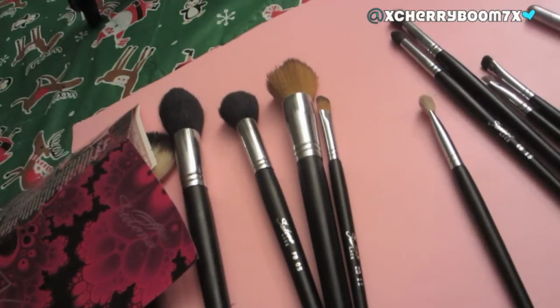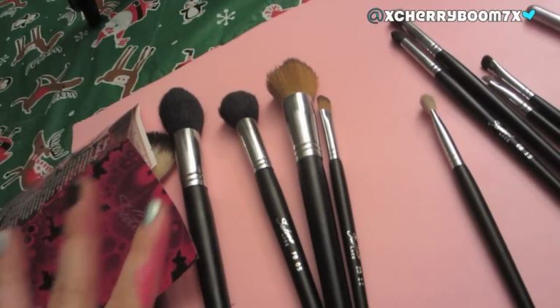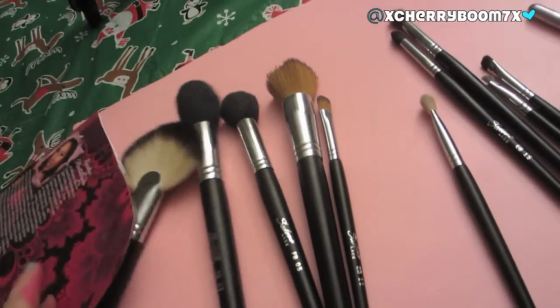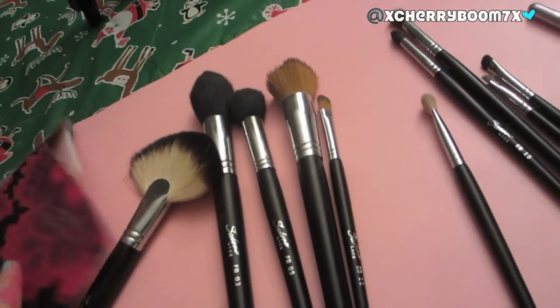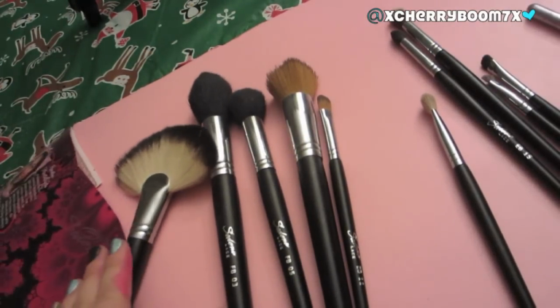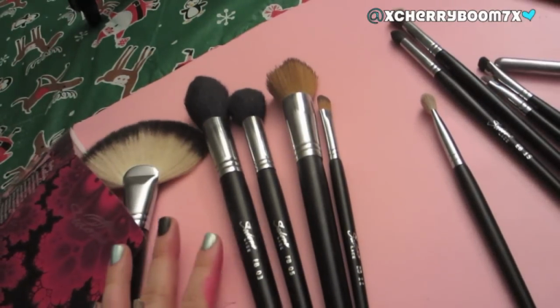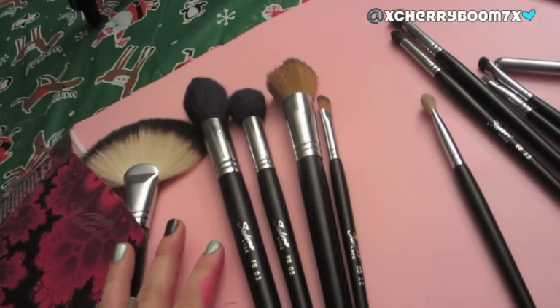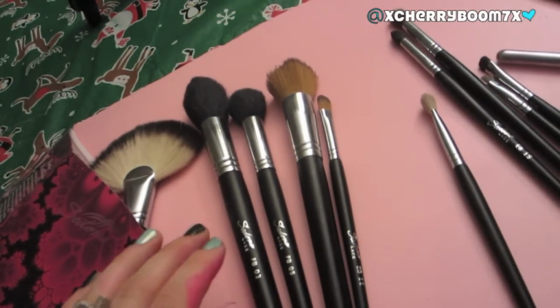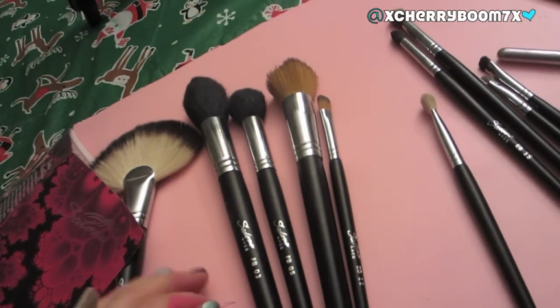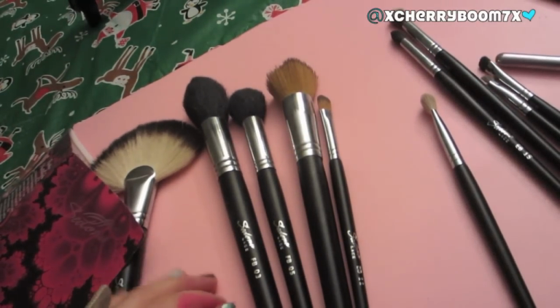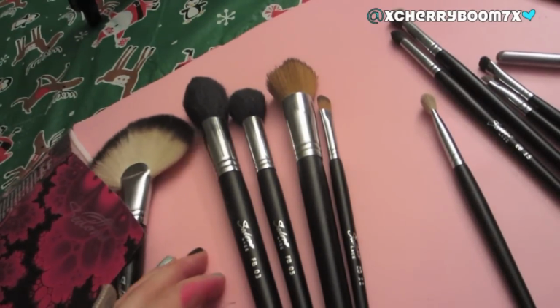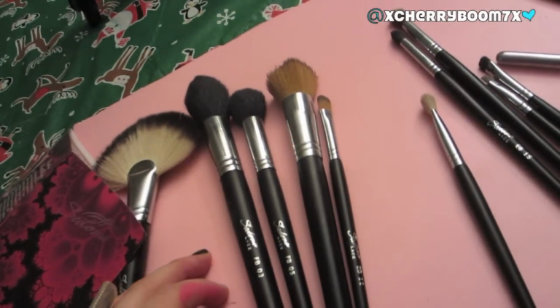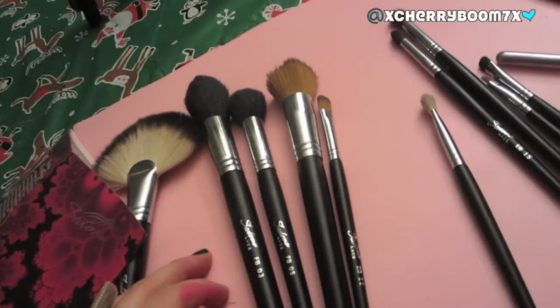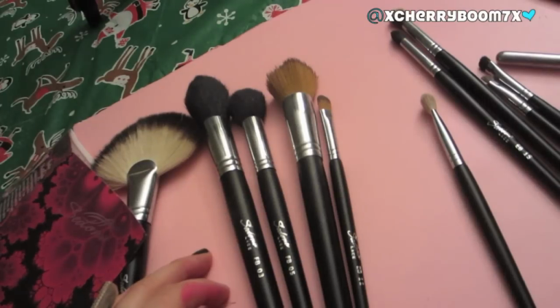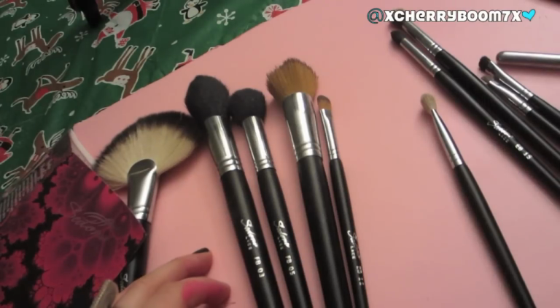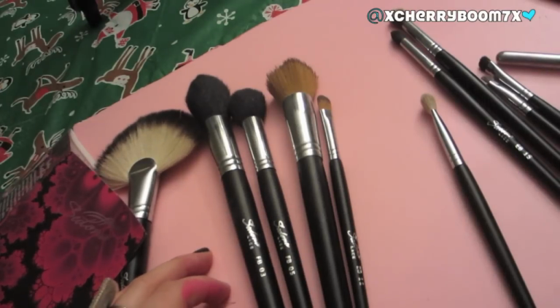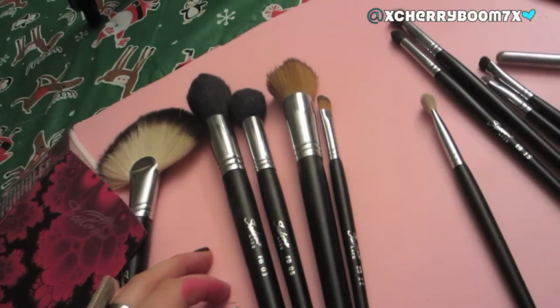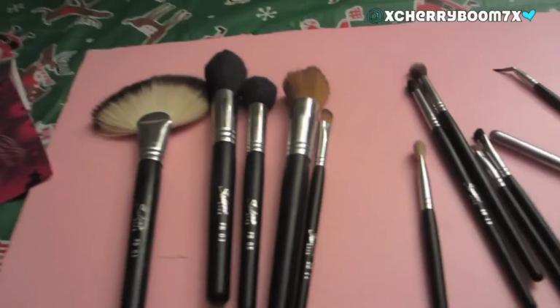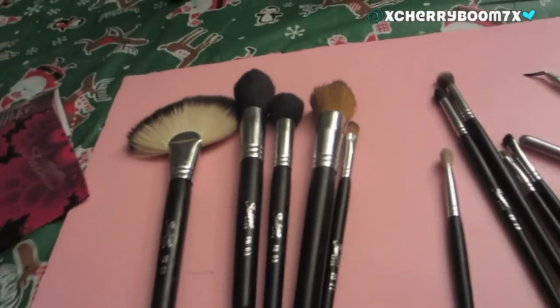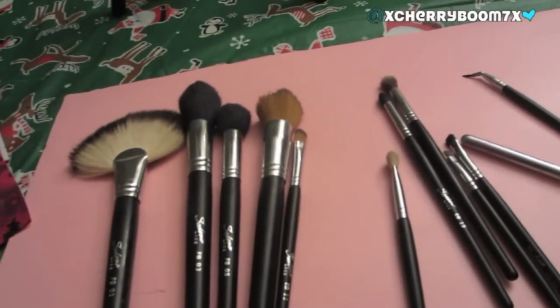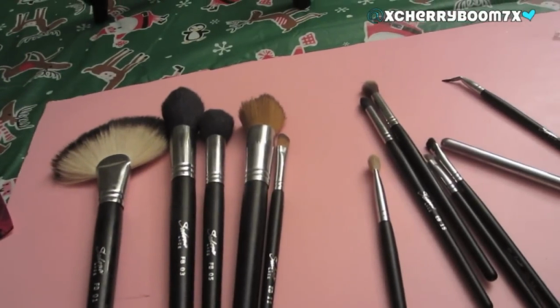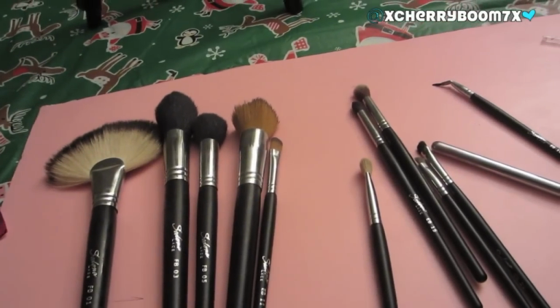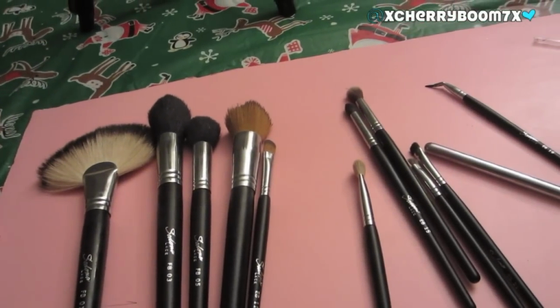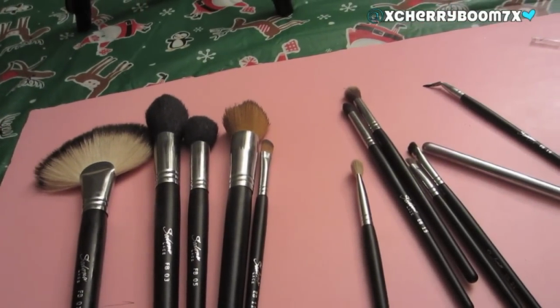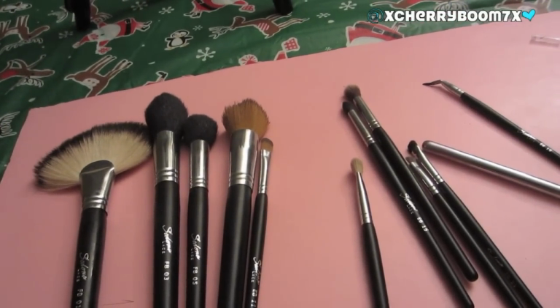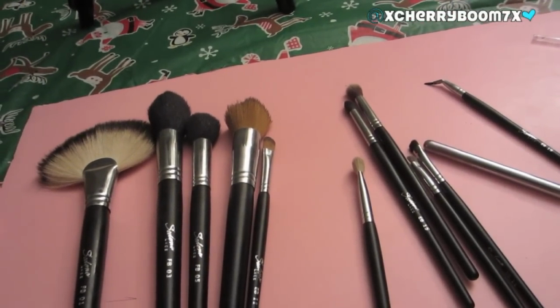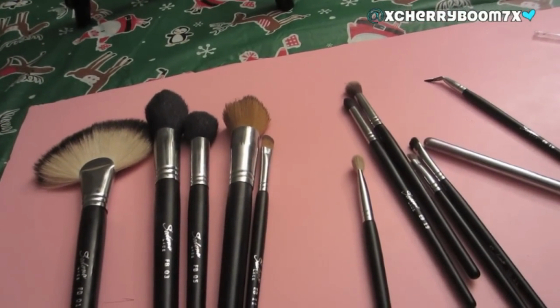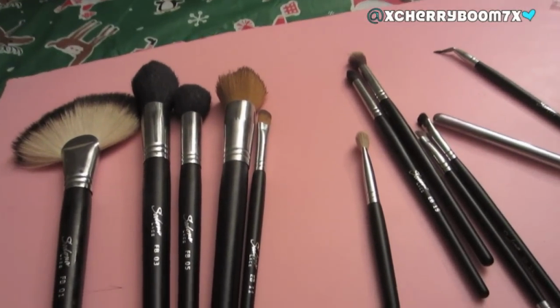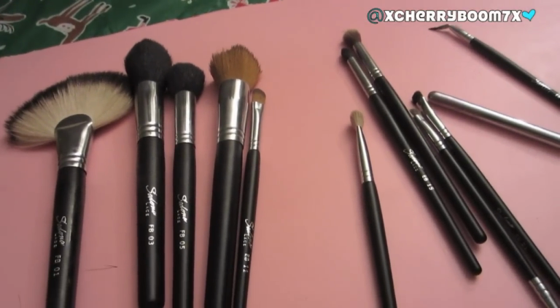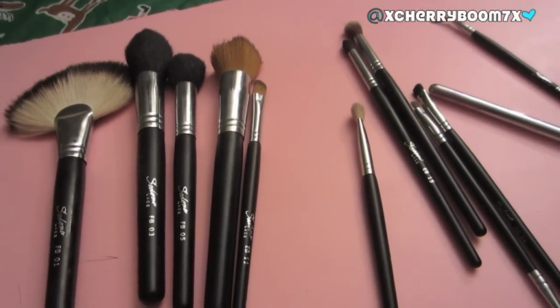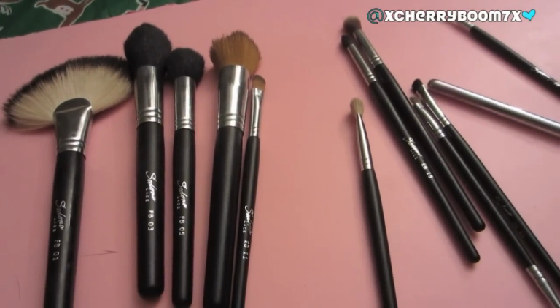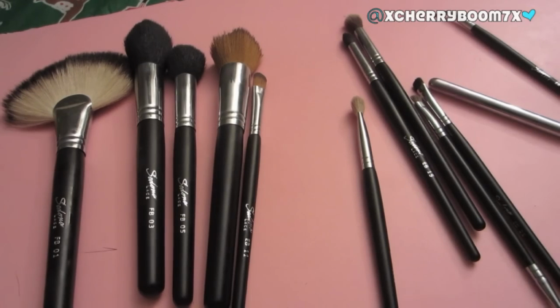Those are all of the brushes from Sedona Lace. I really hope you guys enjoyed this video and found it helpful. Please thumbs up this video if you did. If you have any questions, as always, please leave them in the comments below and I will get back to you as soon as I can. Thanks, guys, and have a great day!